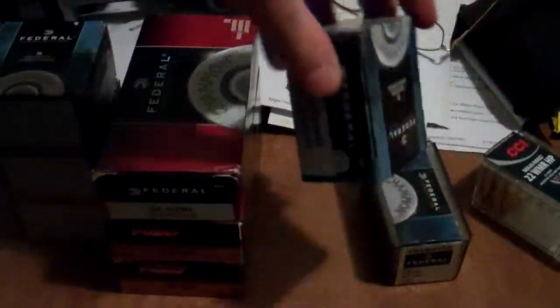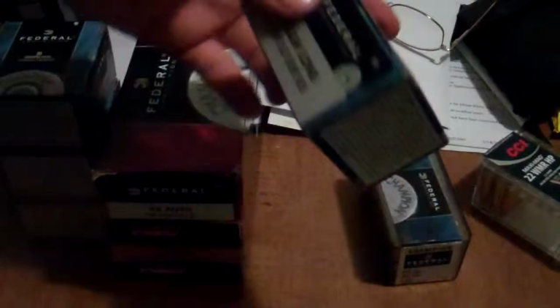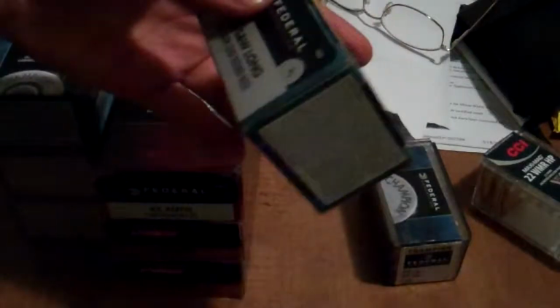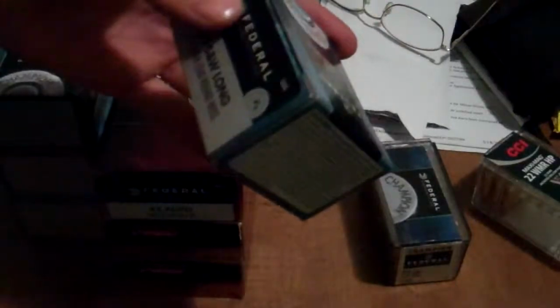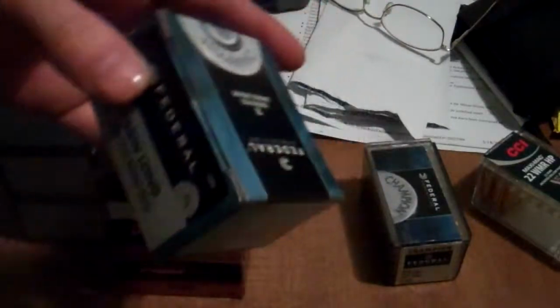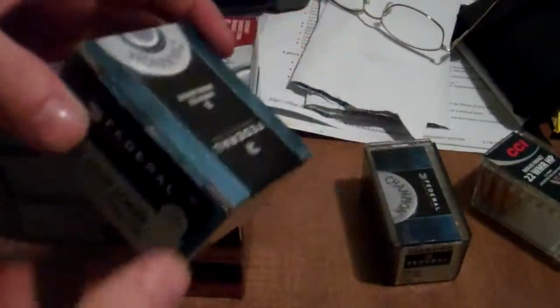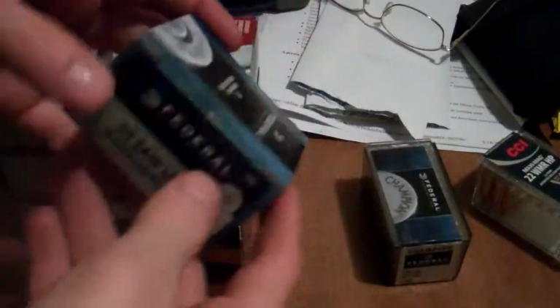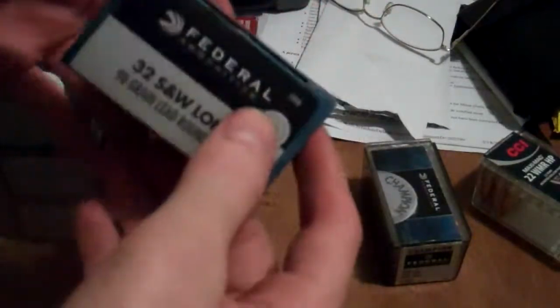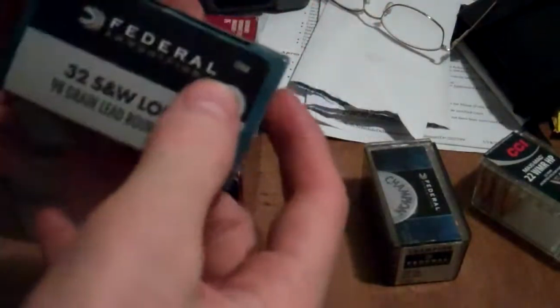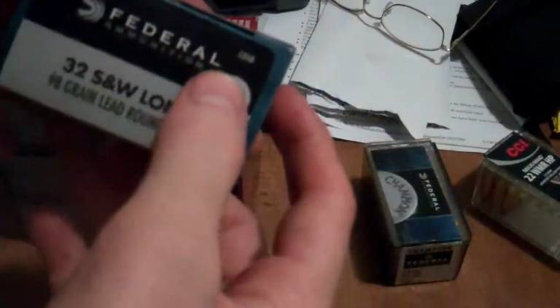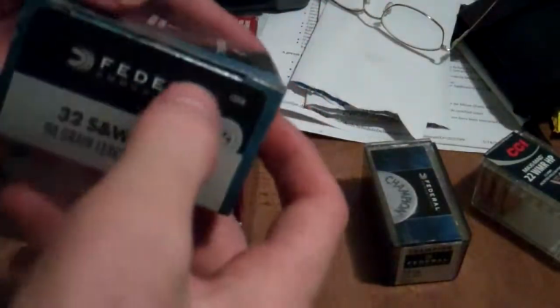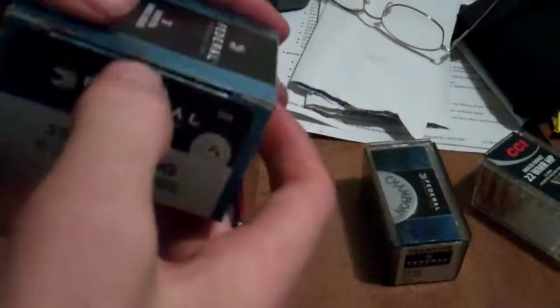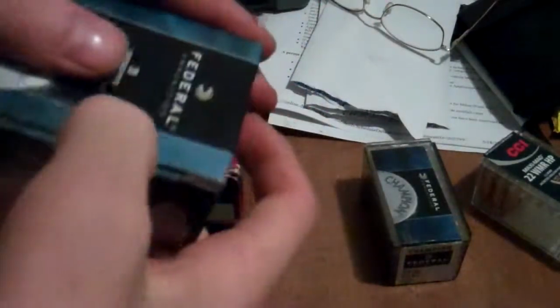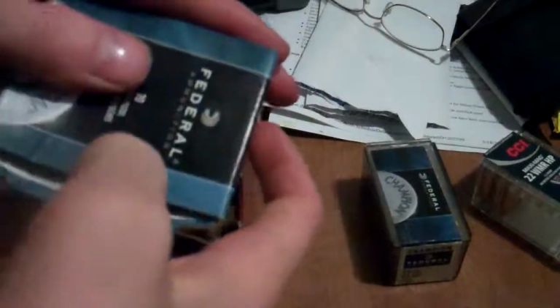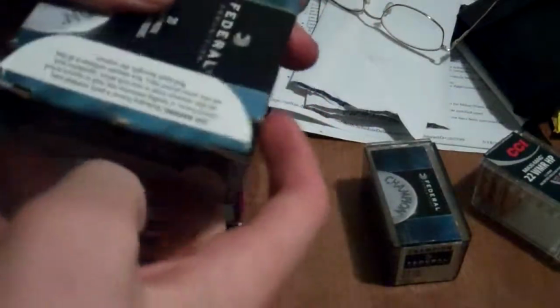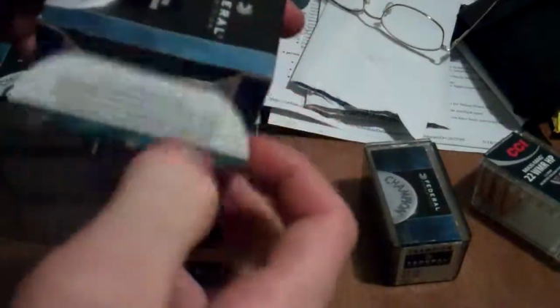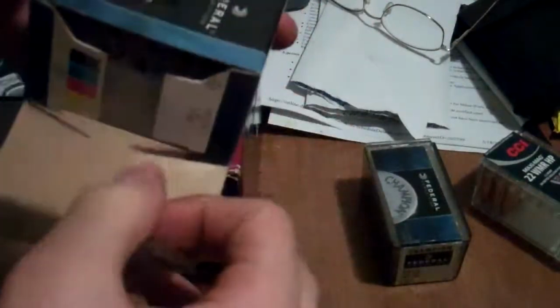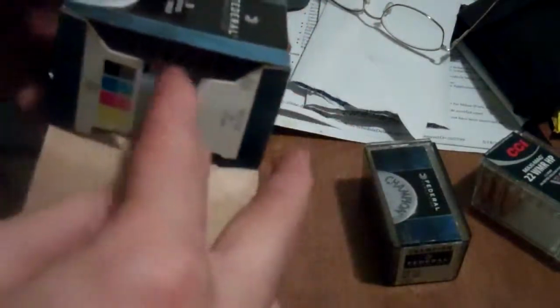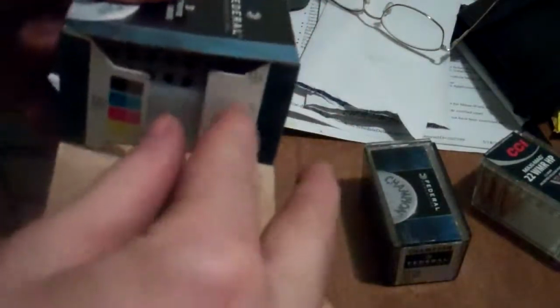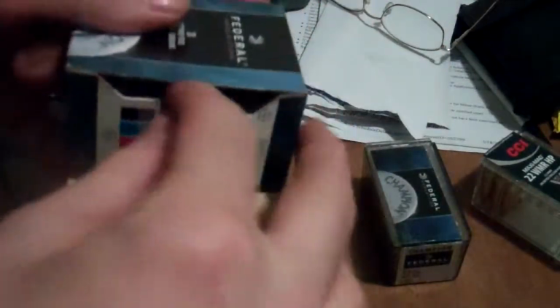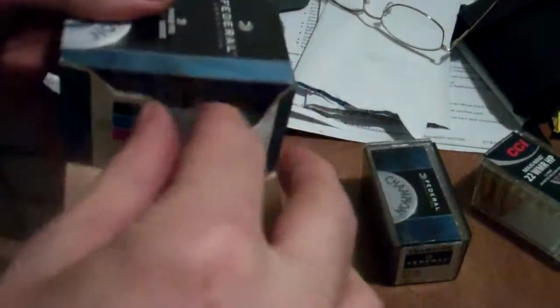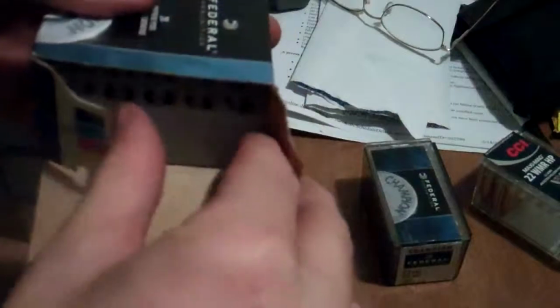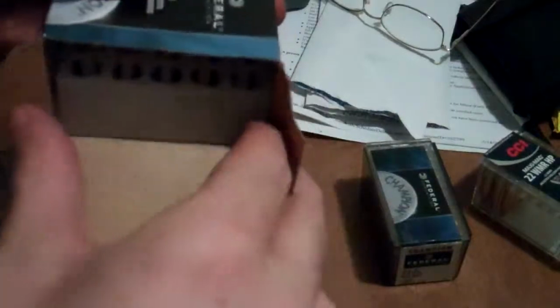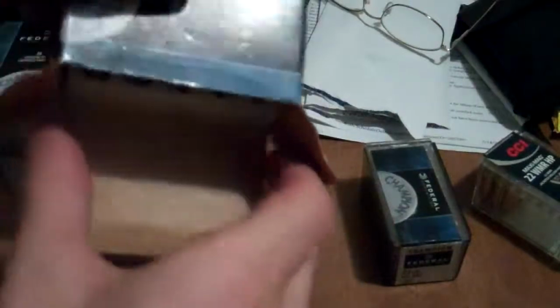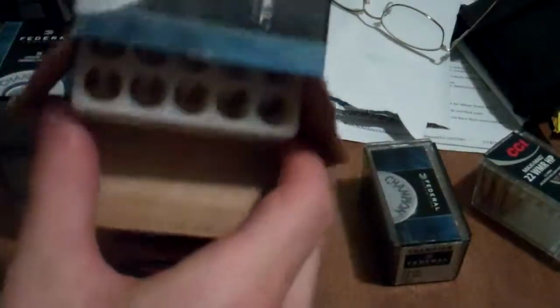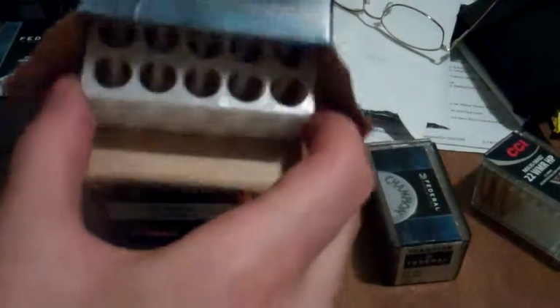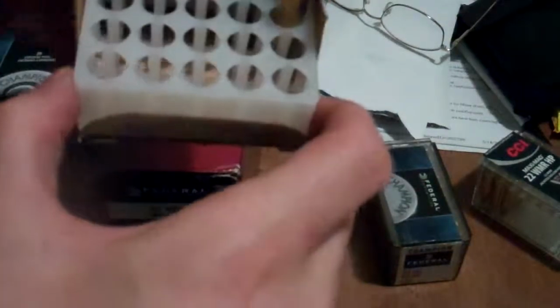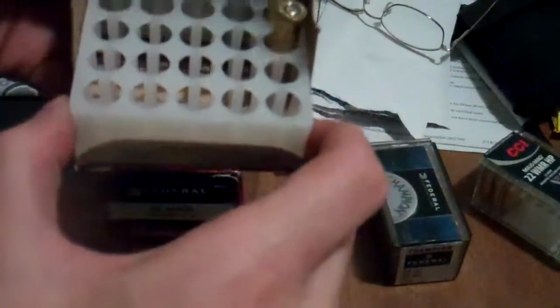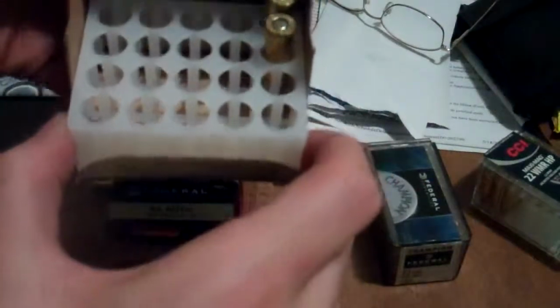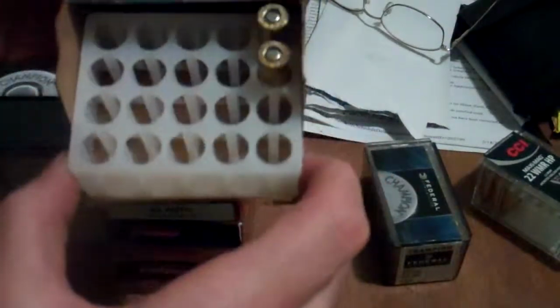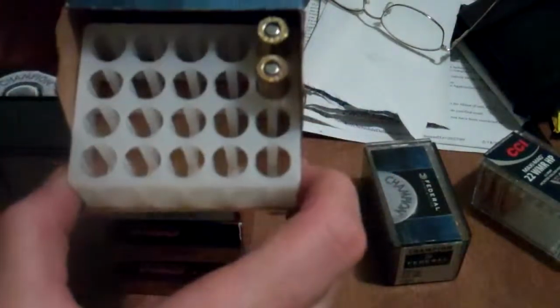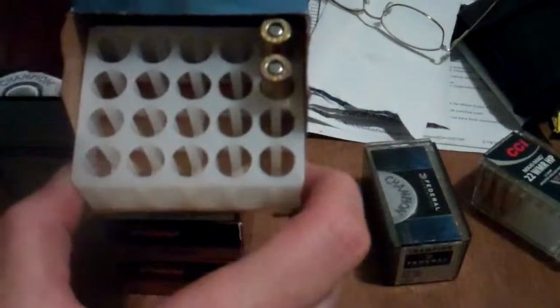I shot about 18 rounds of this .32 Smith & Wesson Long, which also gave us a little bit of a flash out of it, but not much.